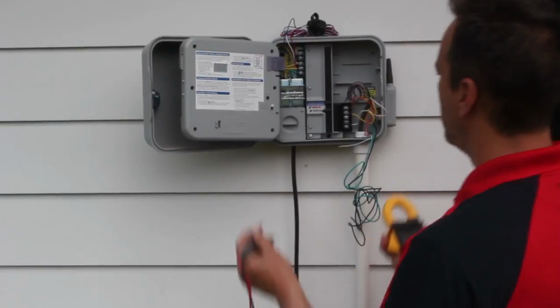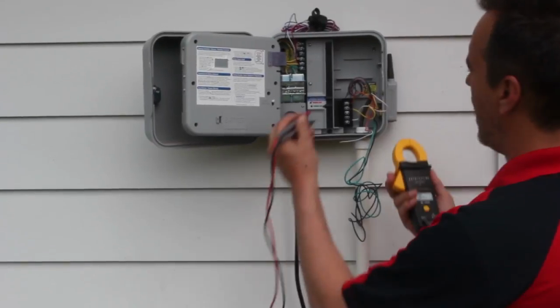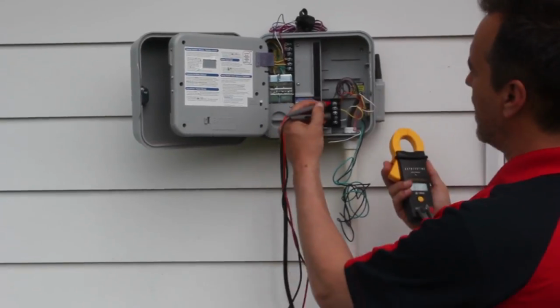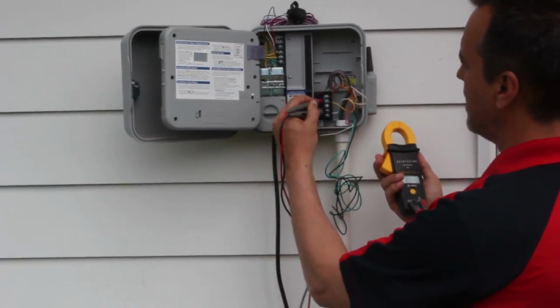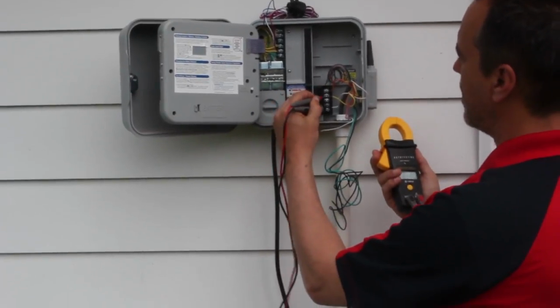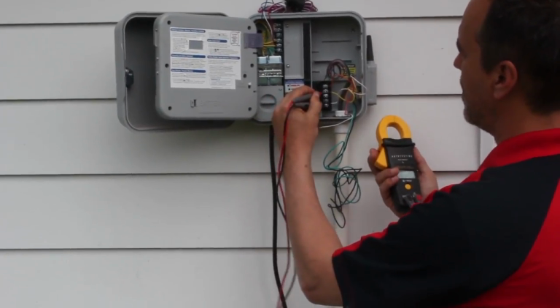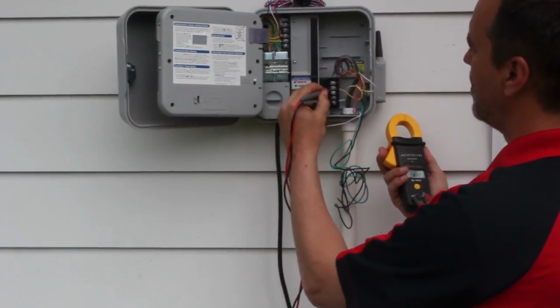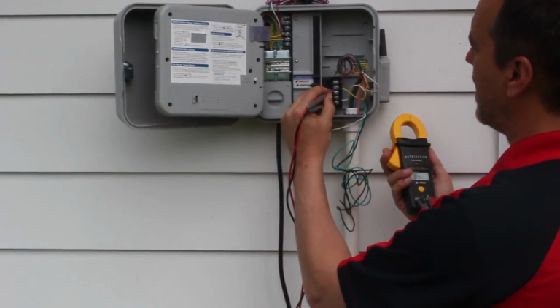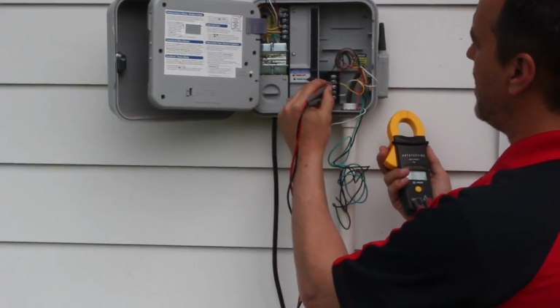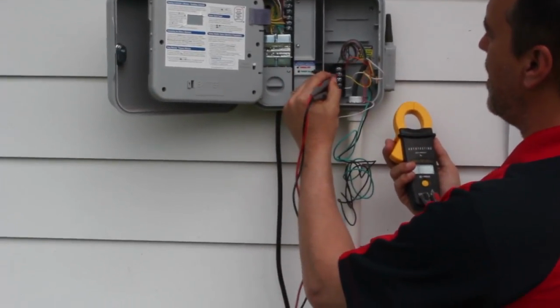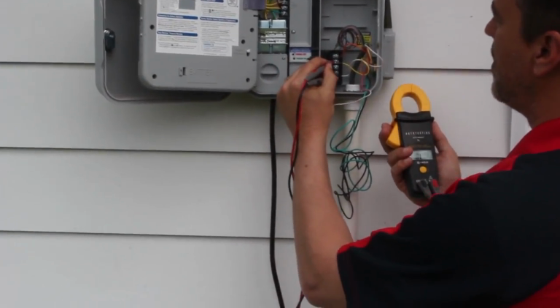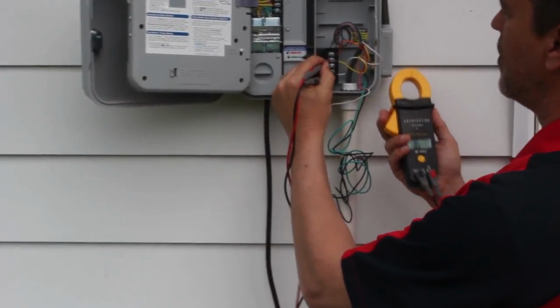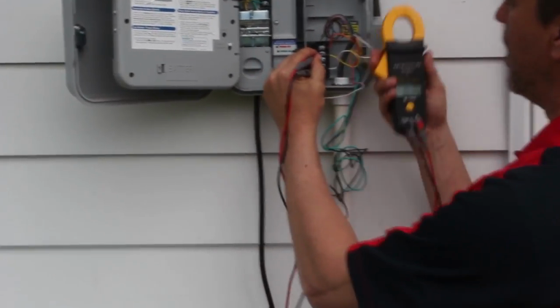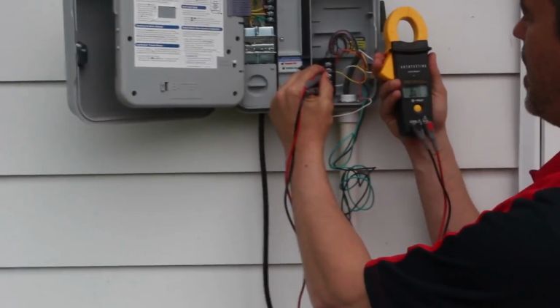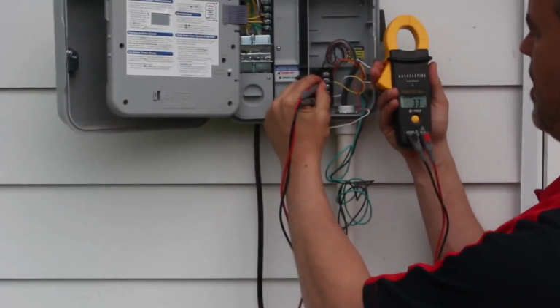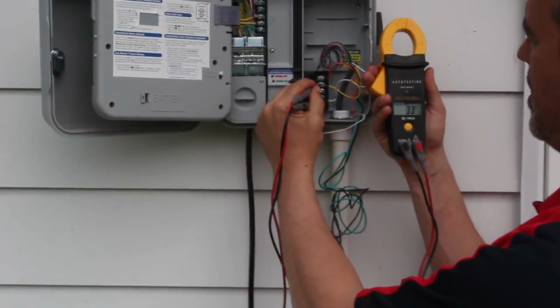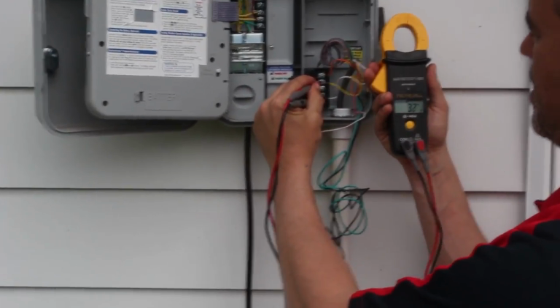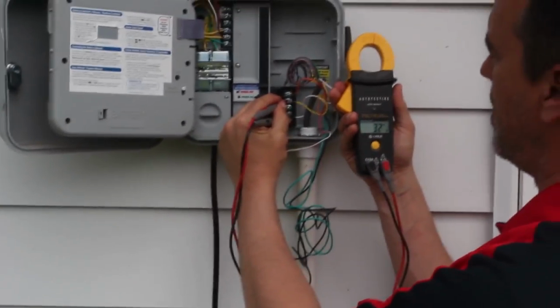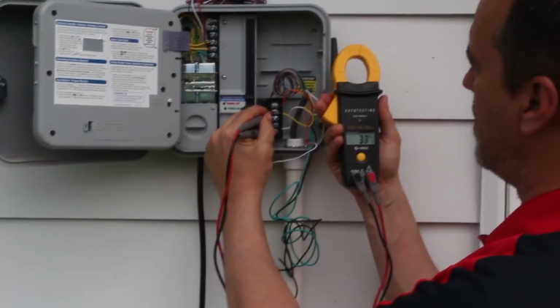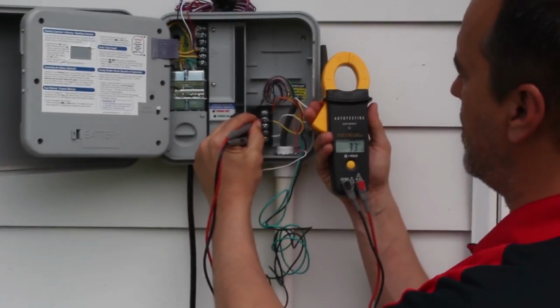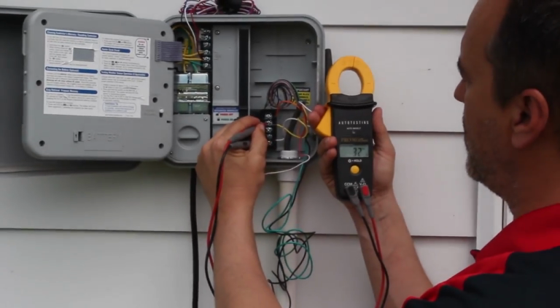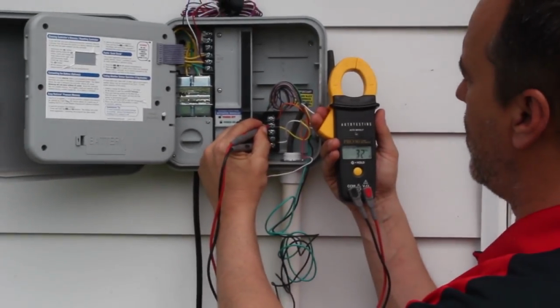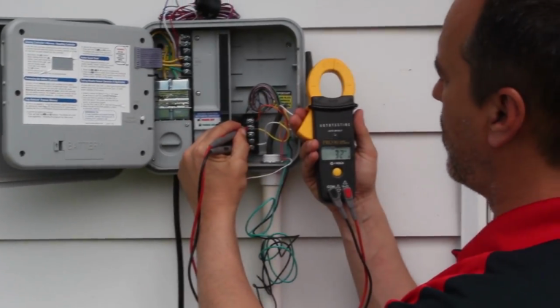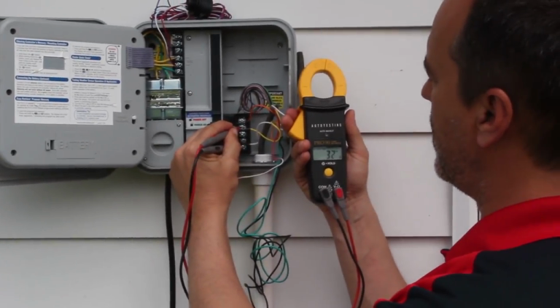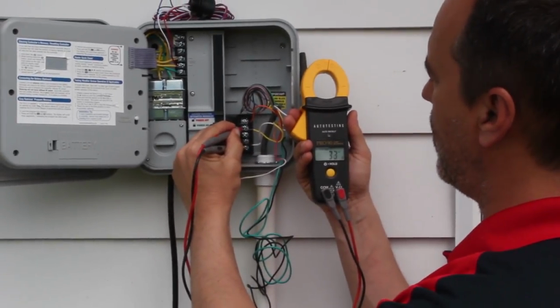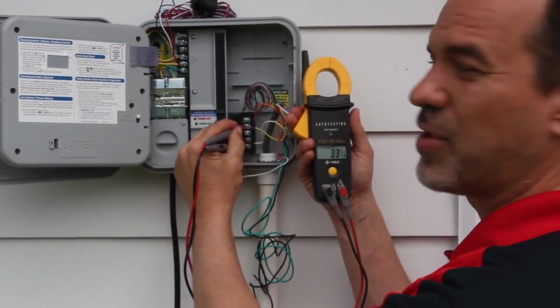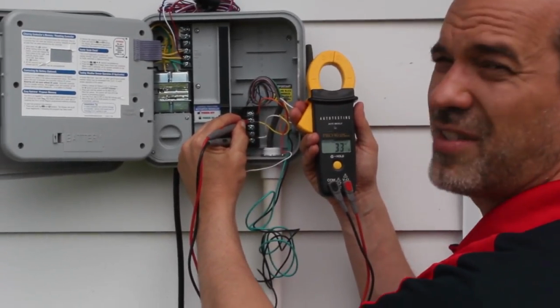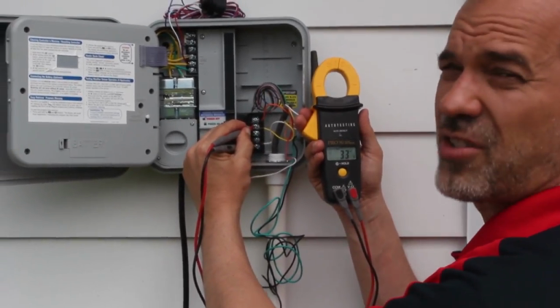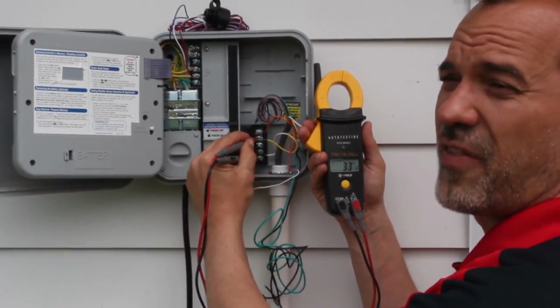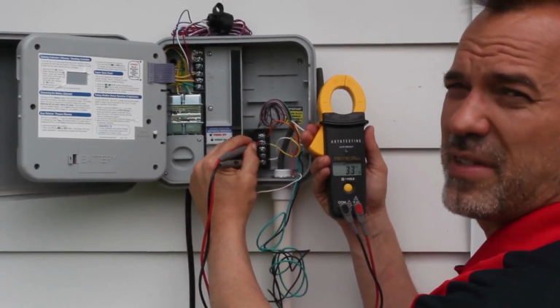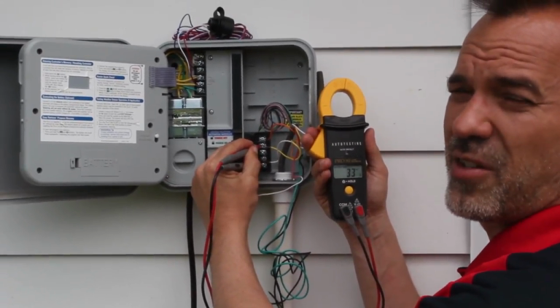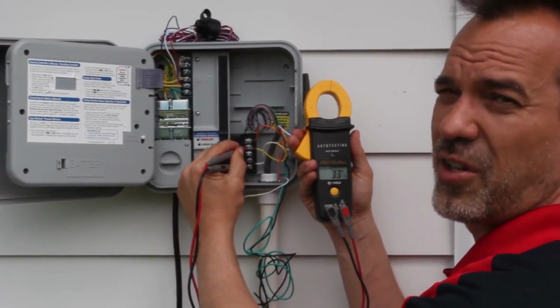I'm going to connect it here to my common and the zone that I want to check. This one is showing 32 ohms resistance — that's good, that means that zone is good.